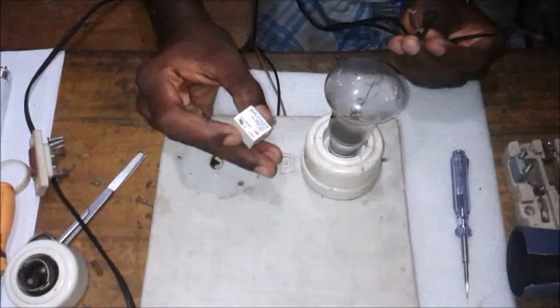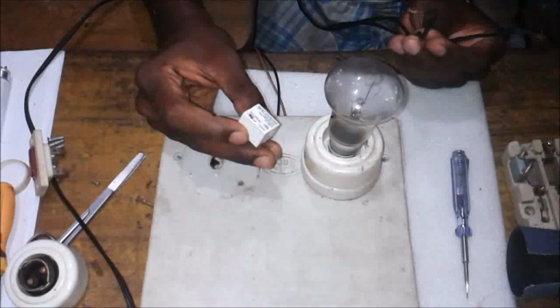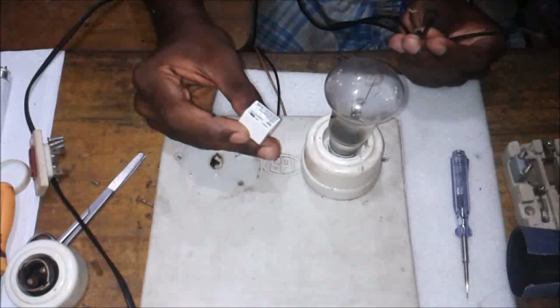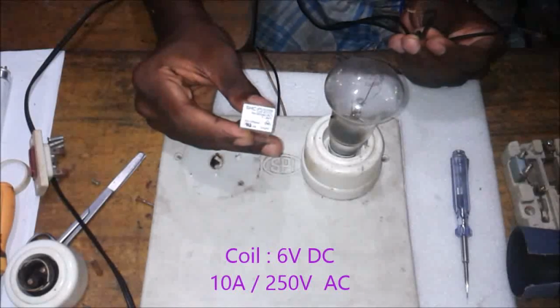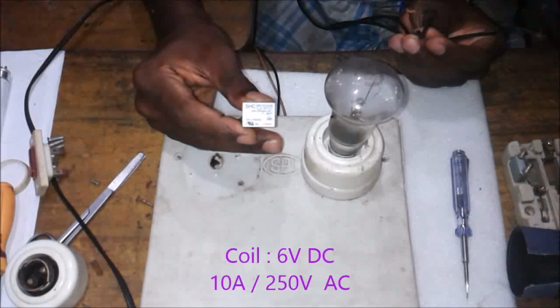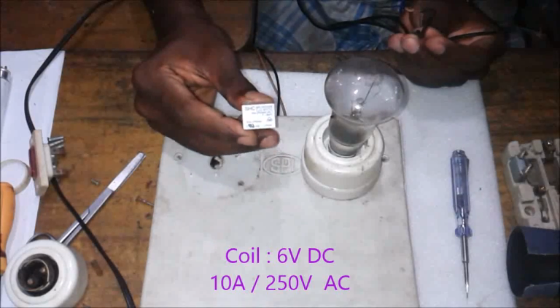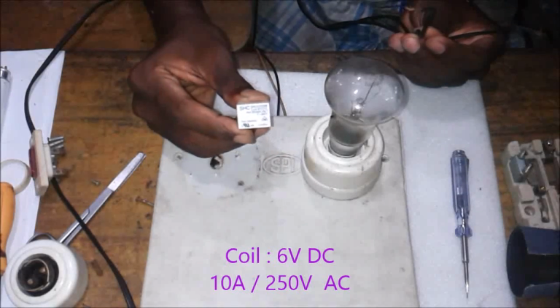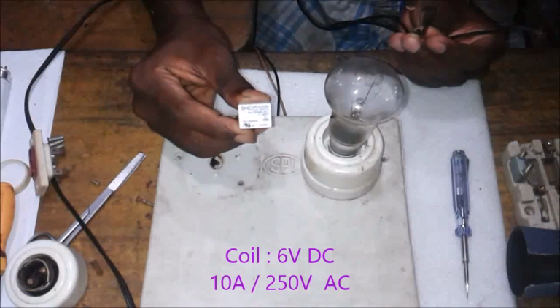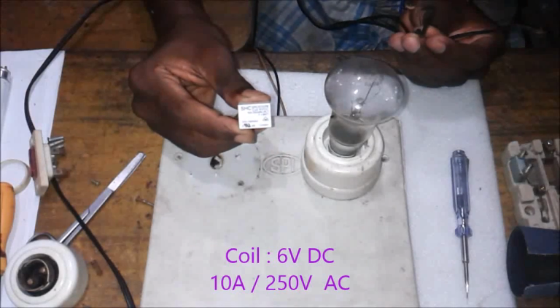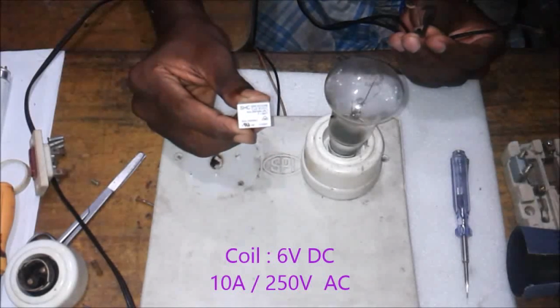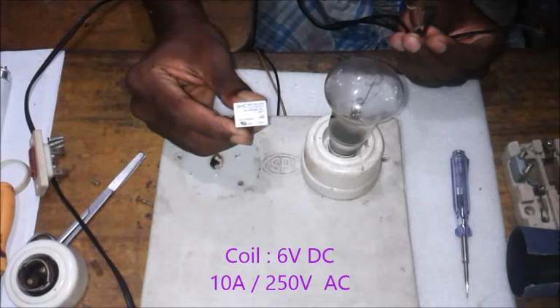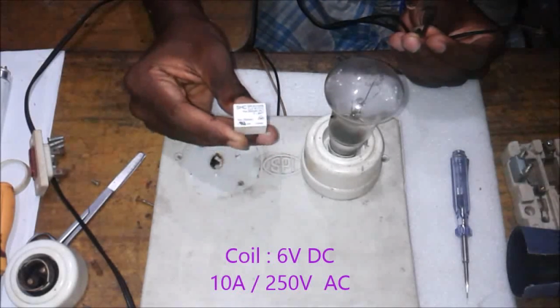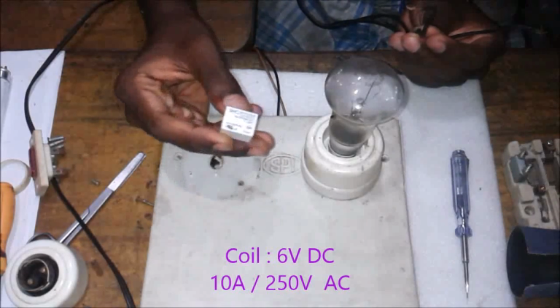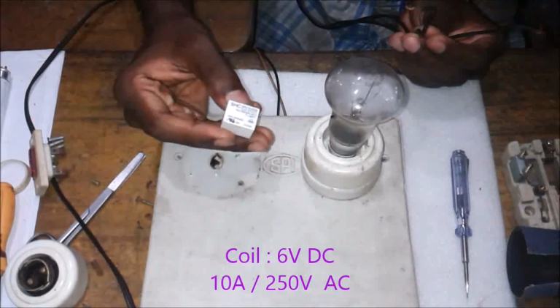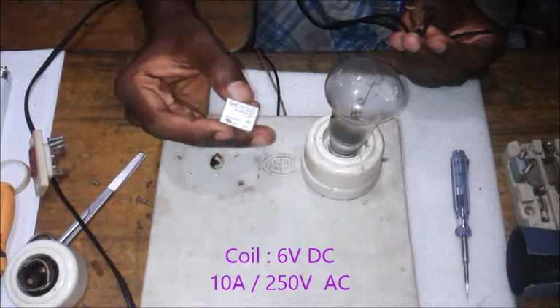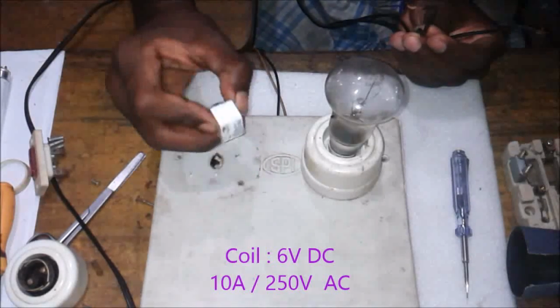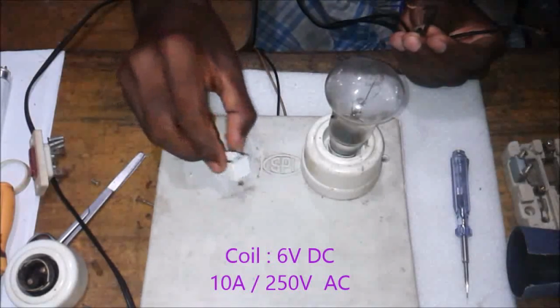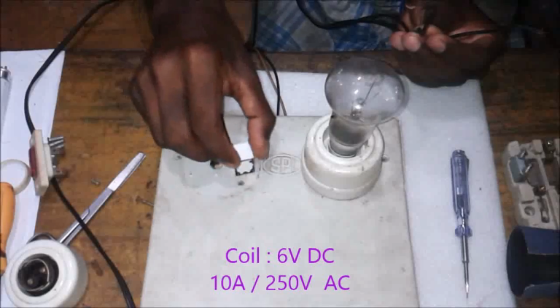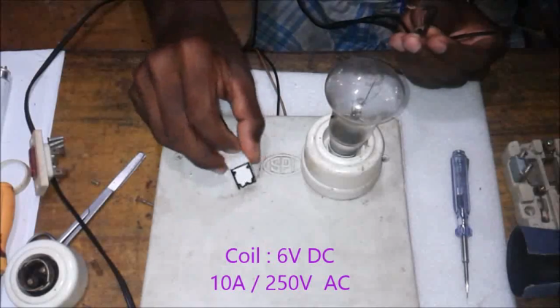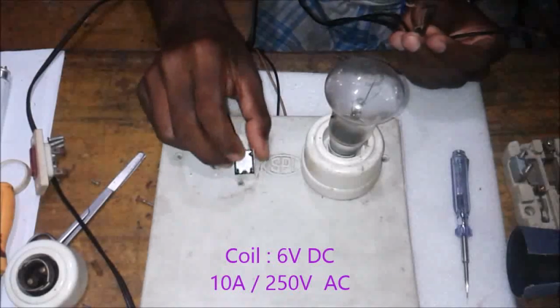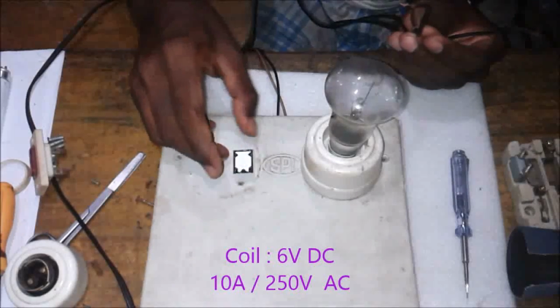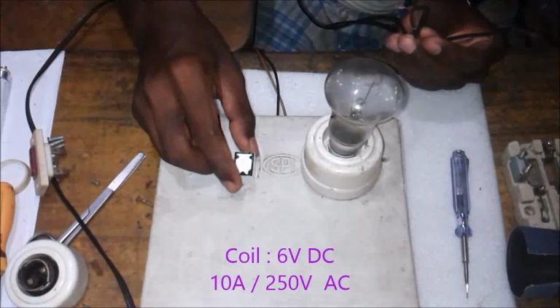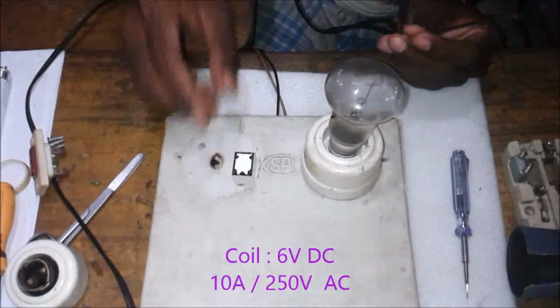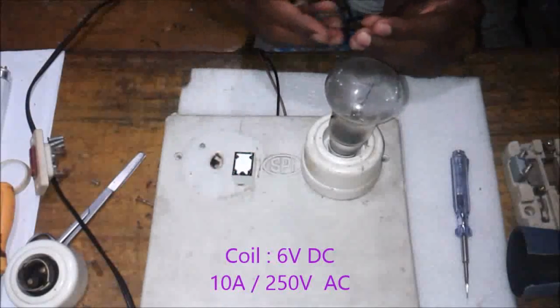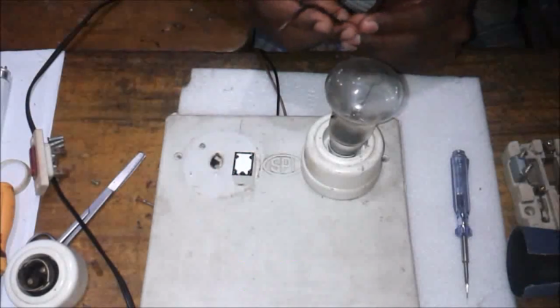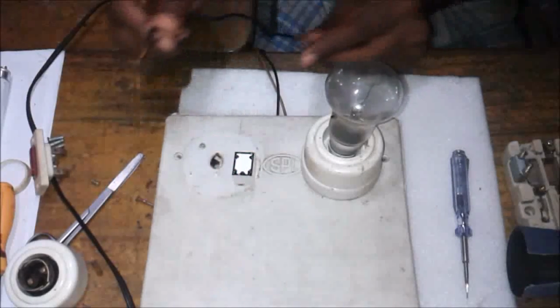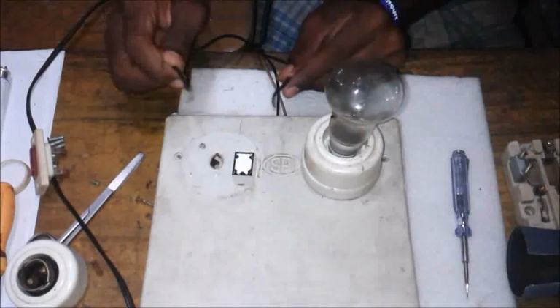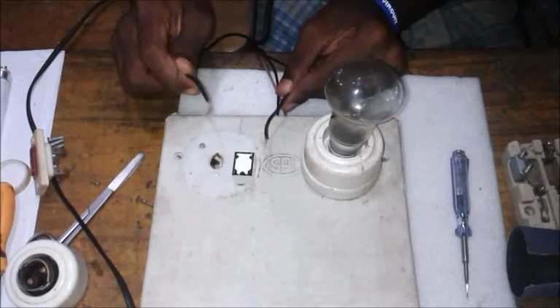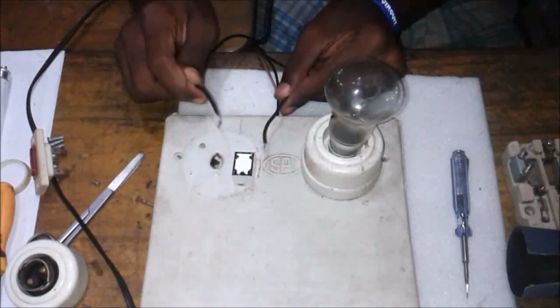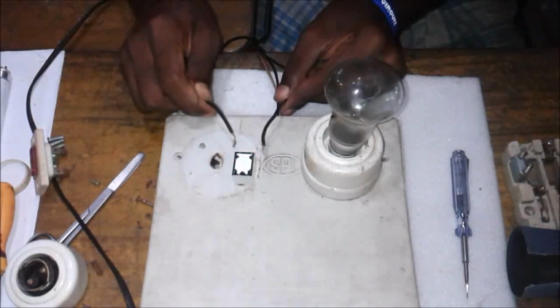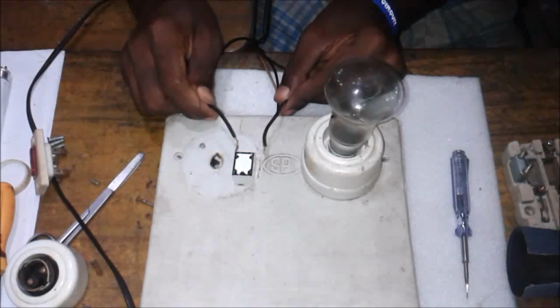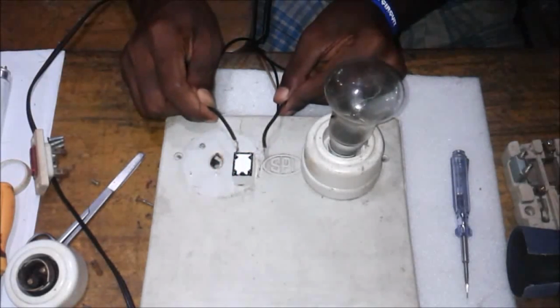This is a 3 volt DC and a 100 volt and 10 ampere hot spinner relay.